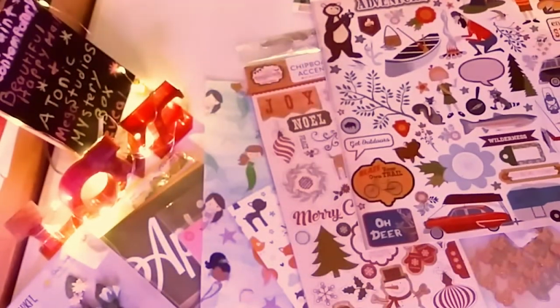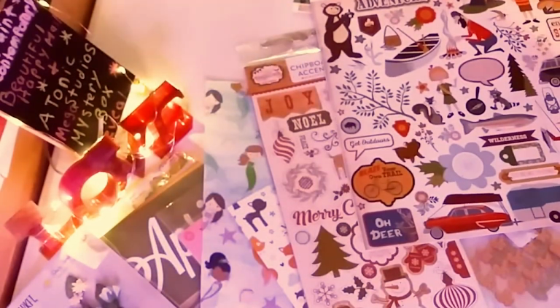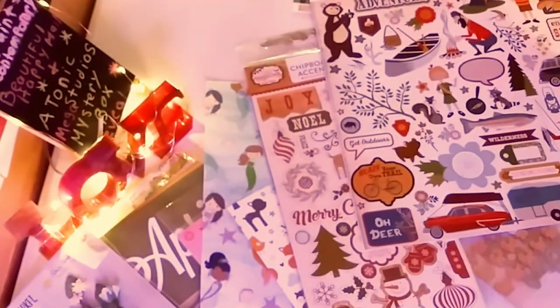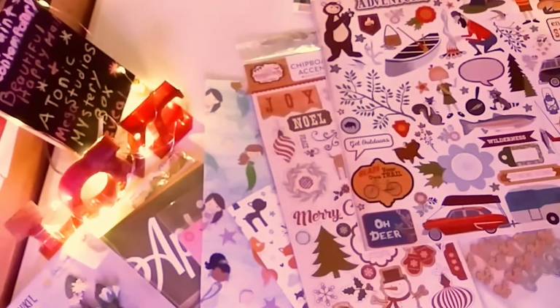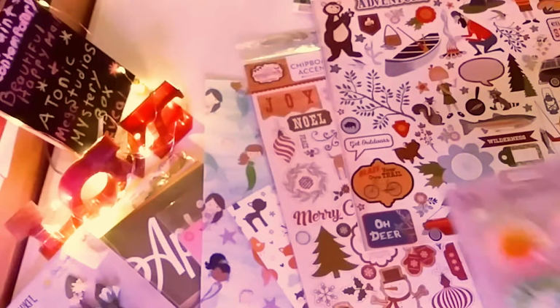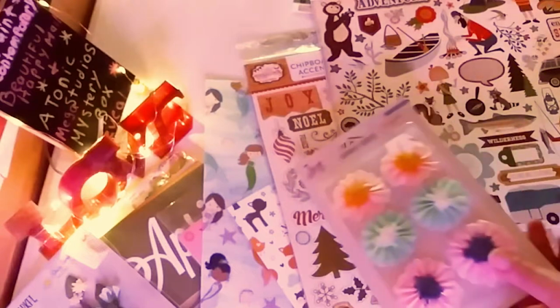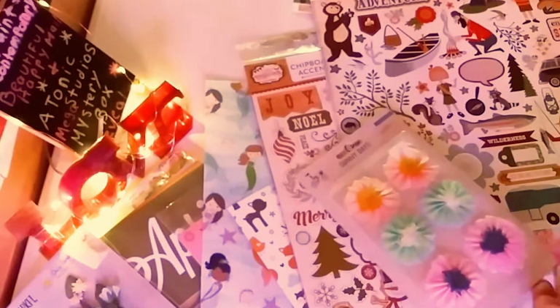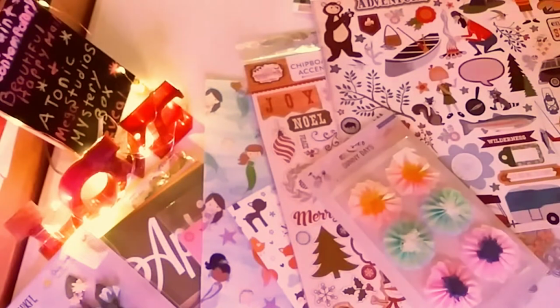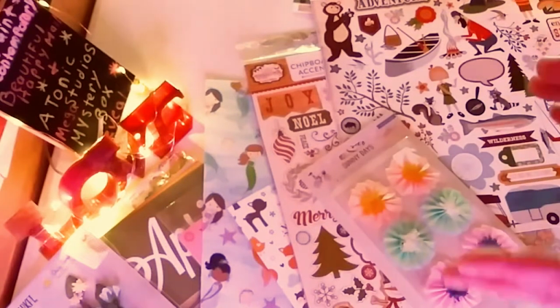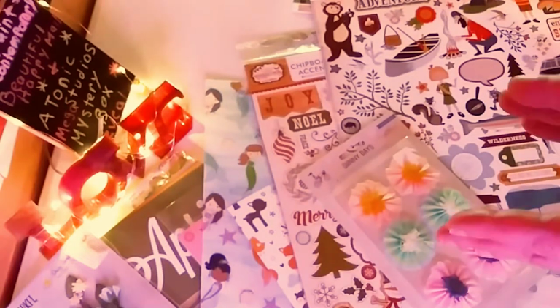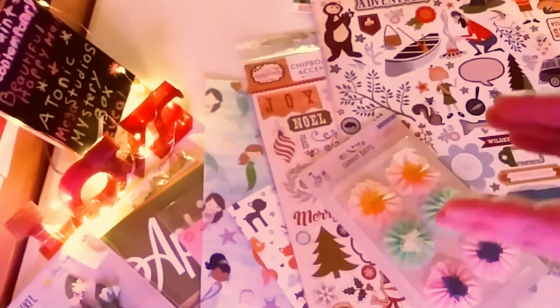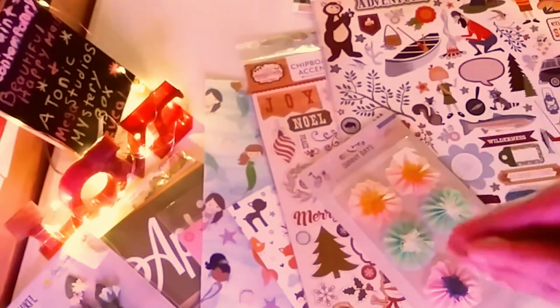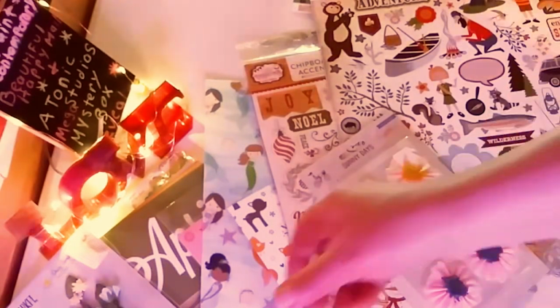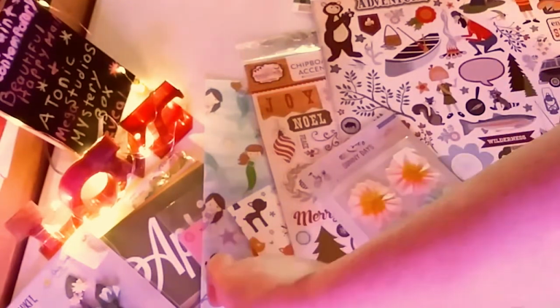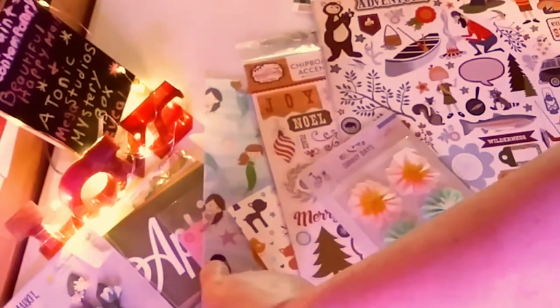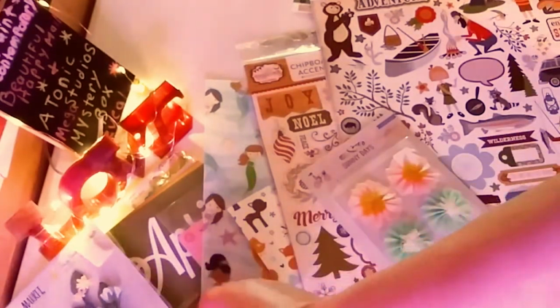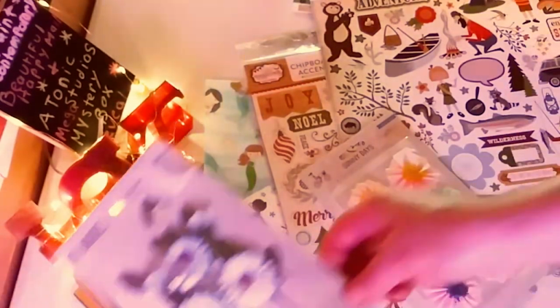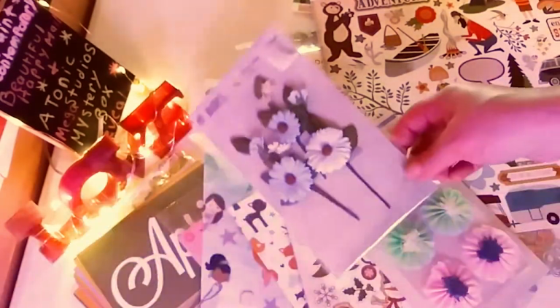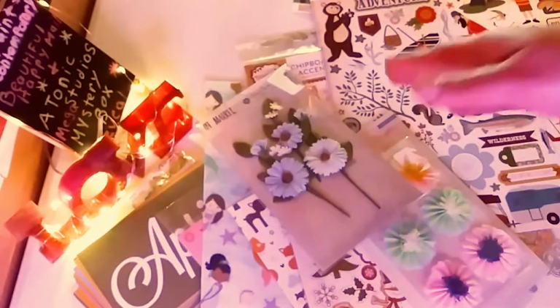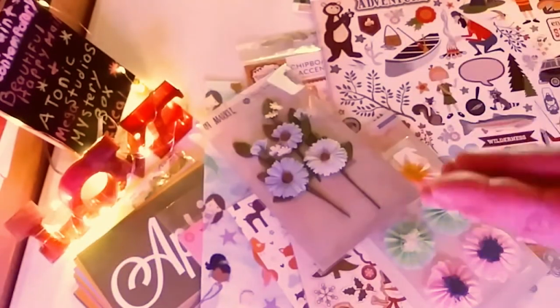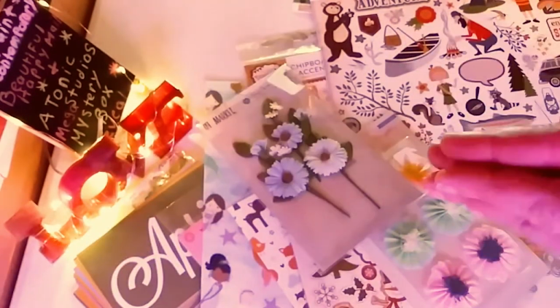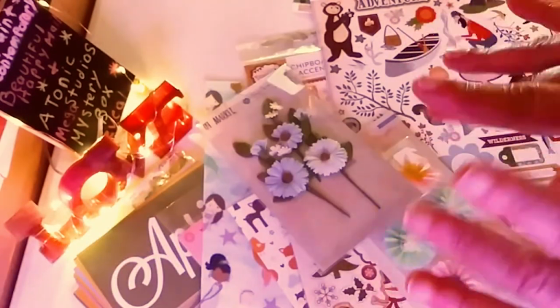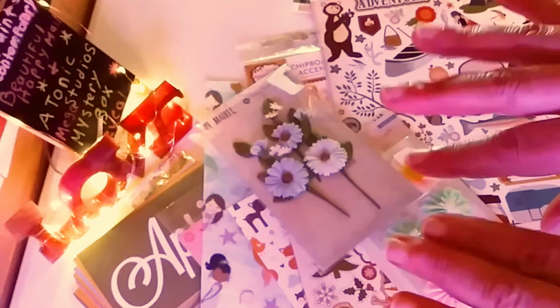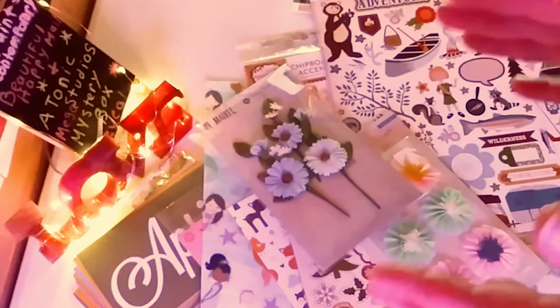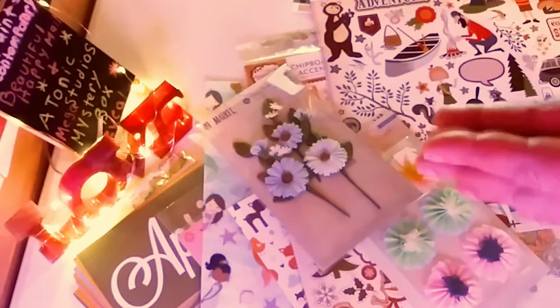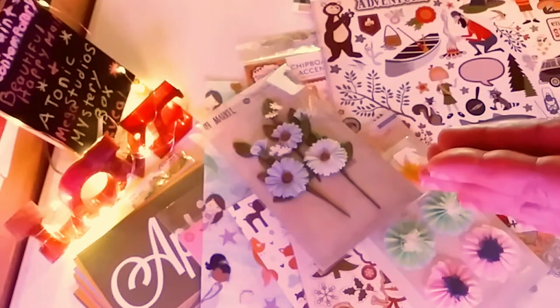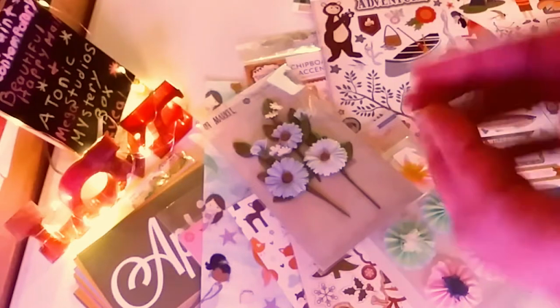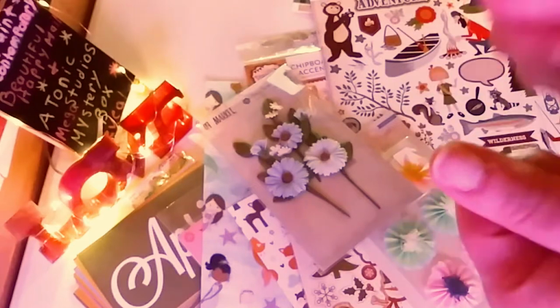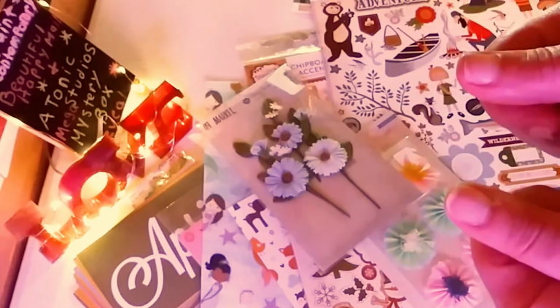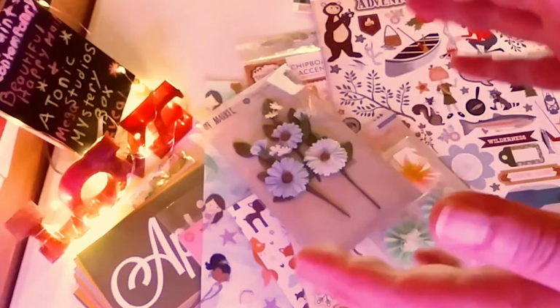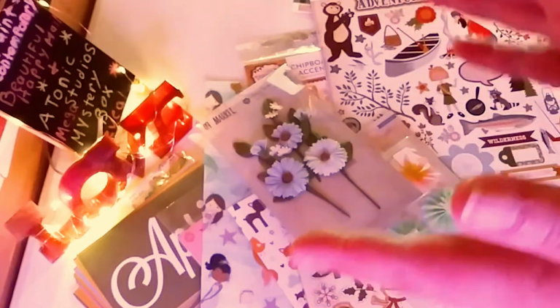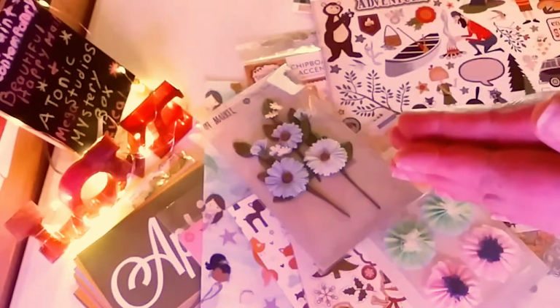So that is my really awesome happy mail. I am so, so happy. Thank you so much, Gina — you have just gone above and beyond with your generosity.